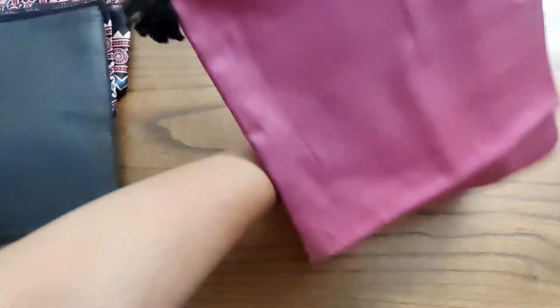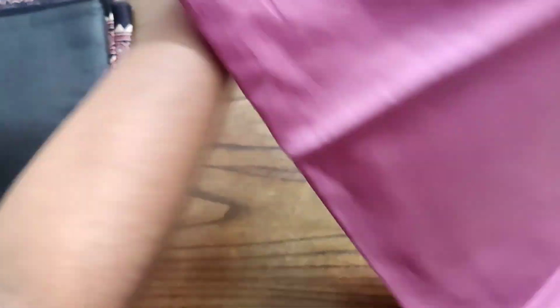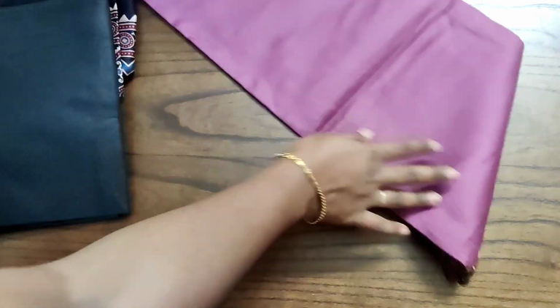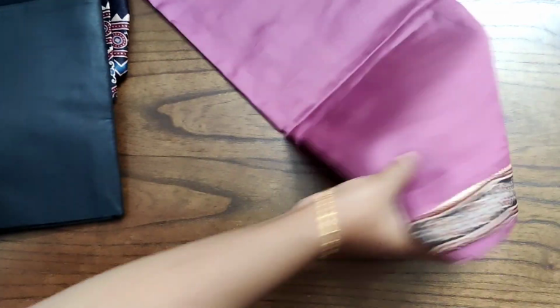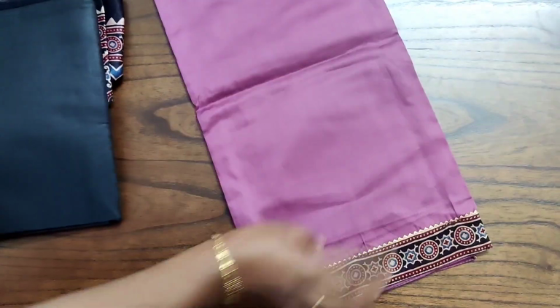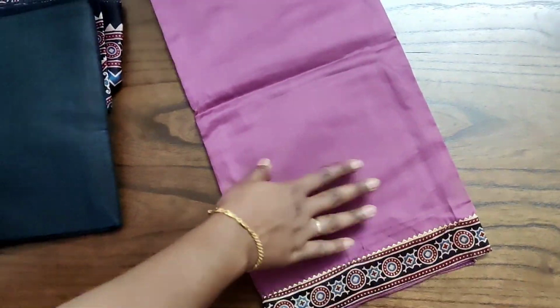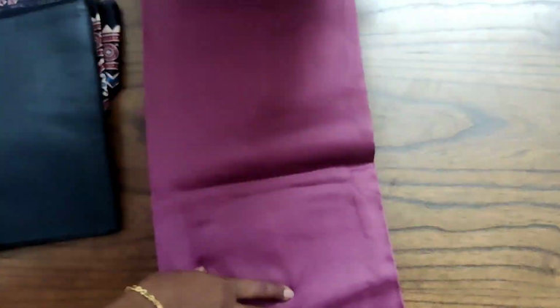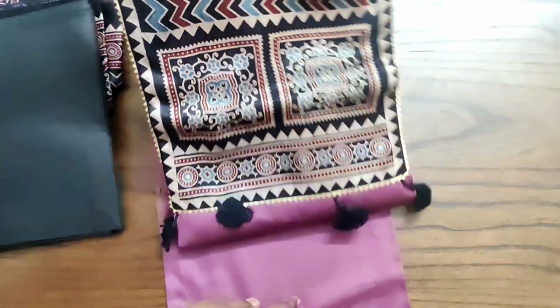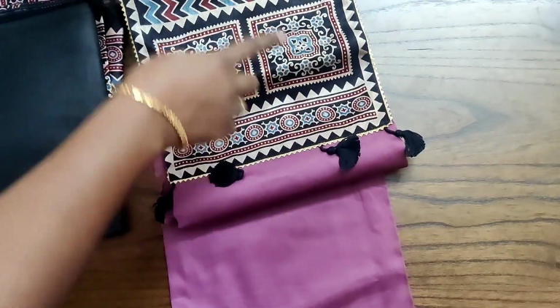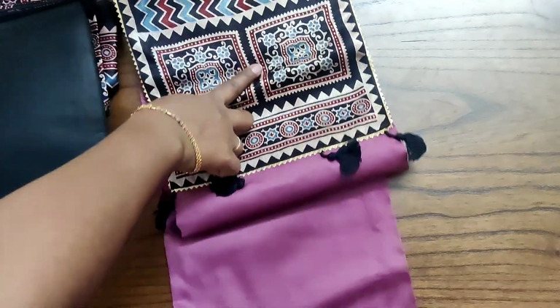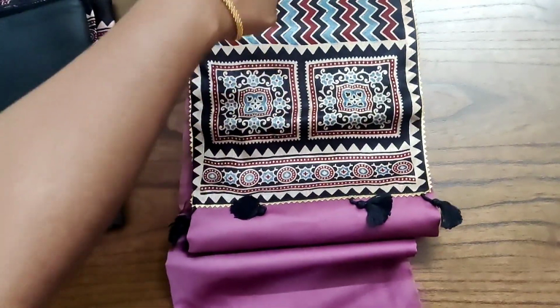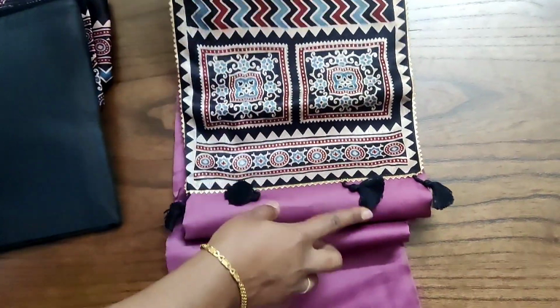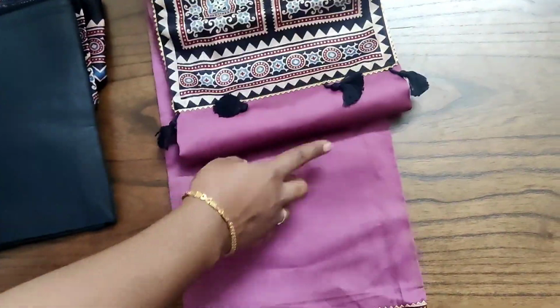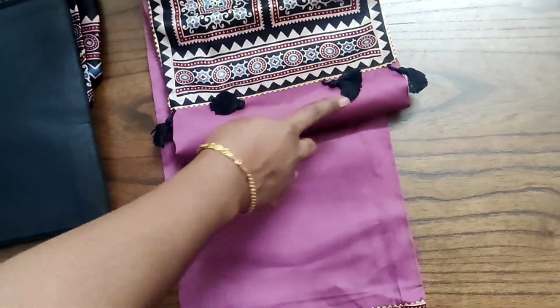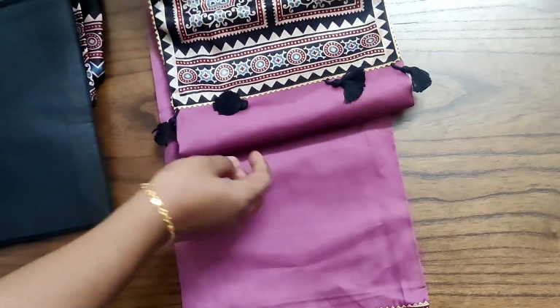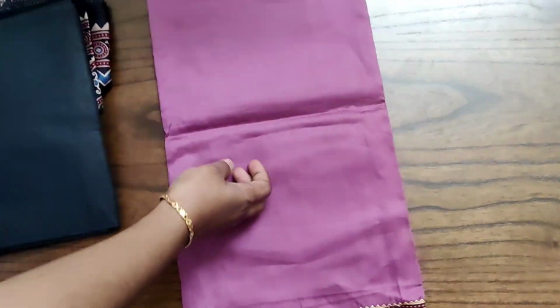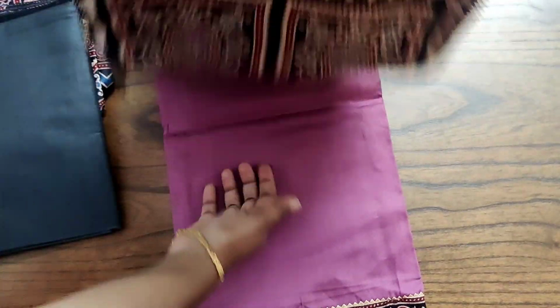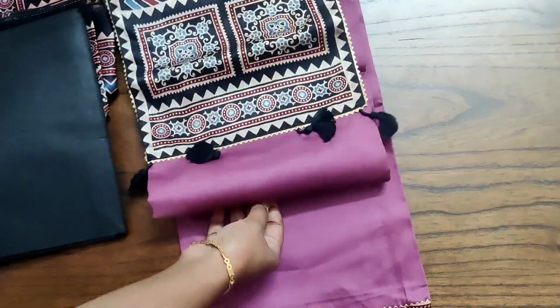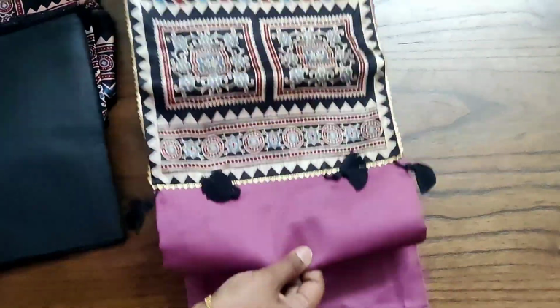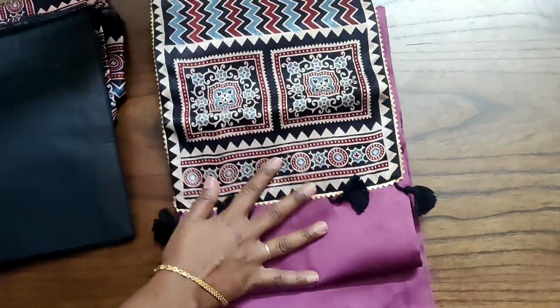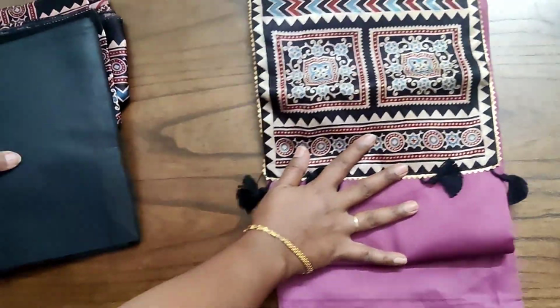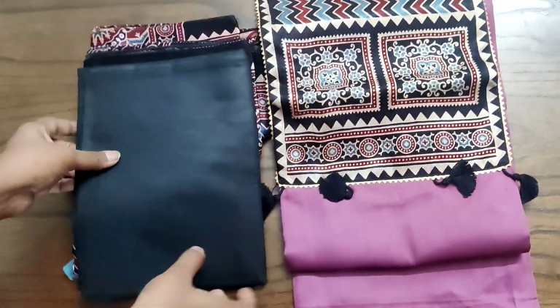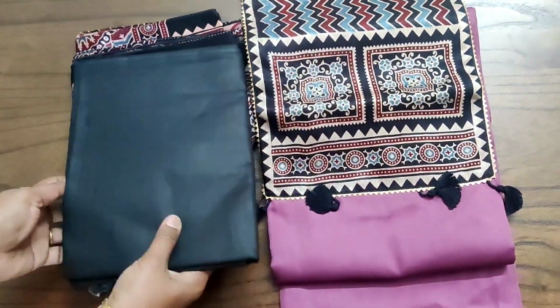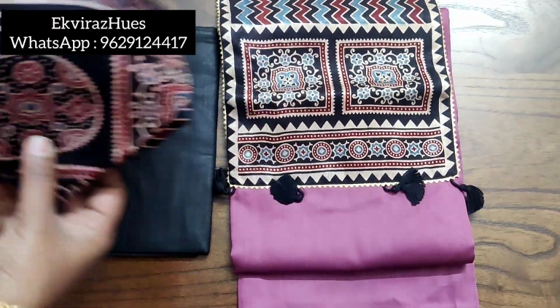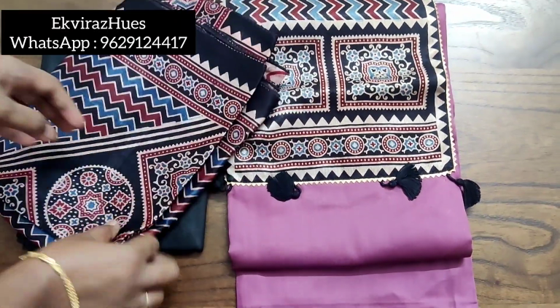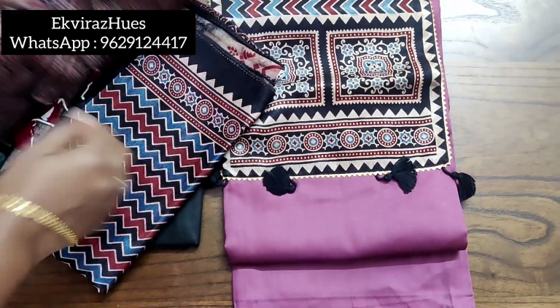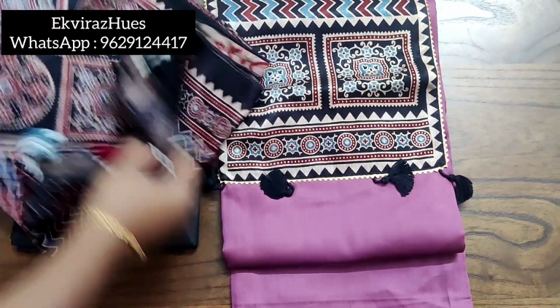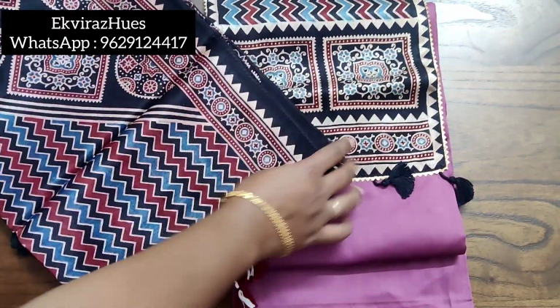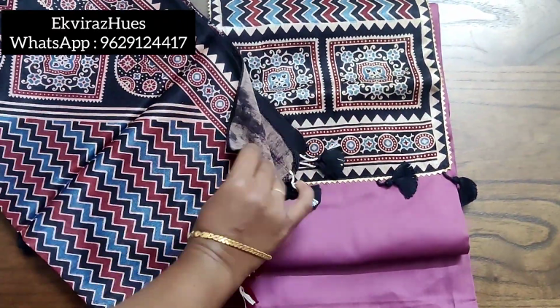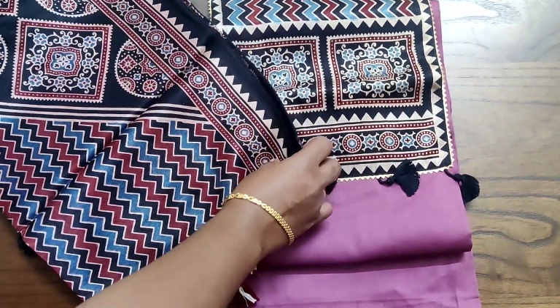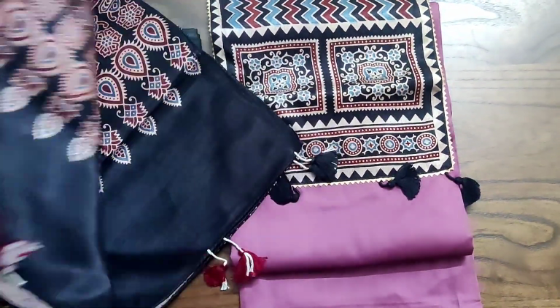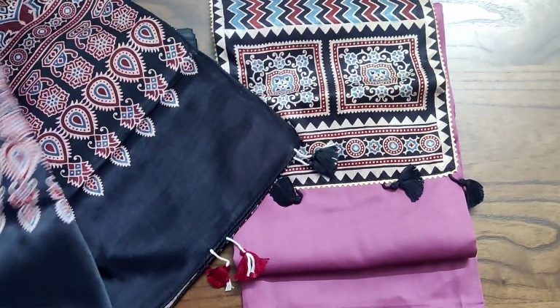This is the first color combination, which also has a diamond portion. The neck portion has the Ajrak pattern along with small tassels. The back side of the top will be plain, and it is paired with a contrast coat and bottom and a premium mushroom silk dupatta.